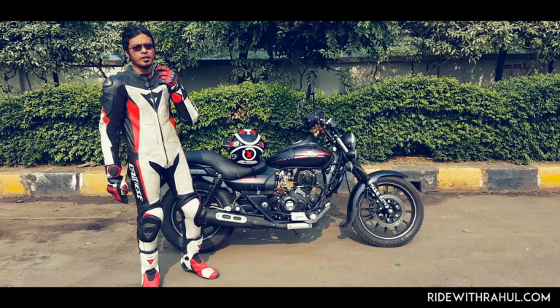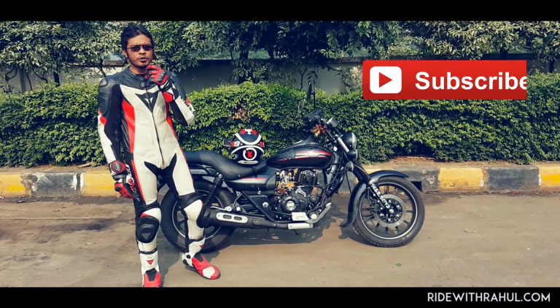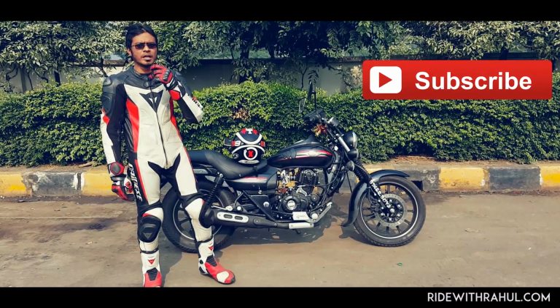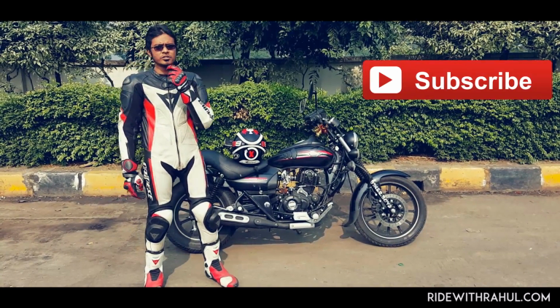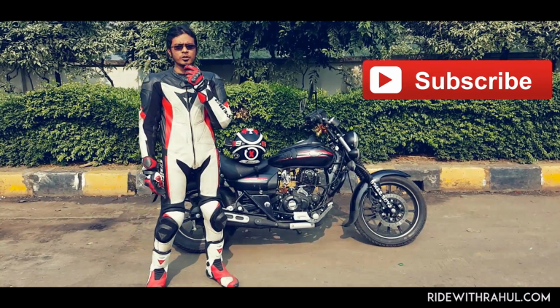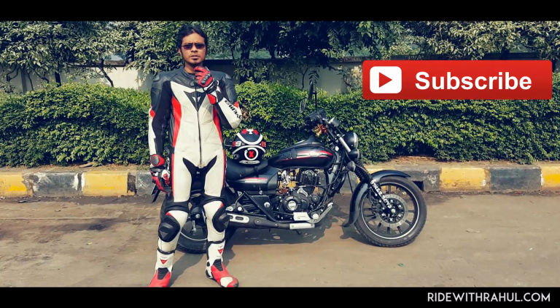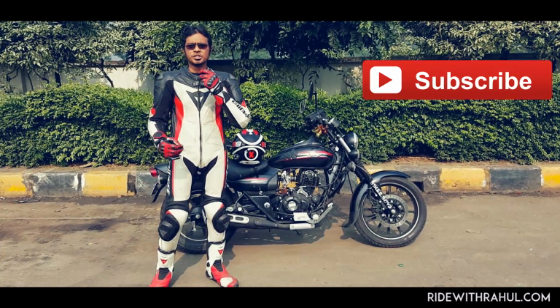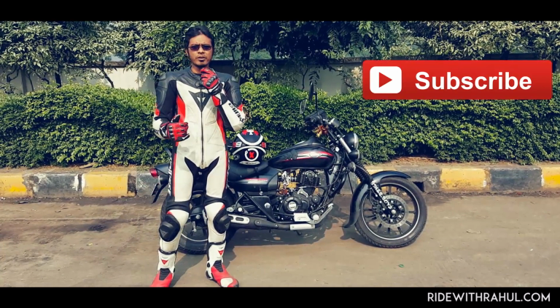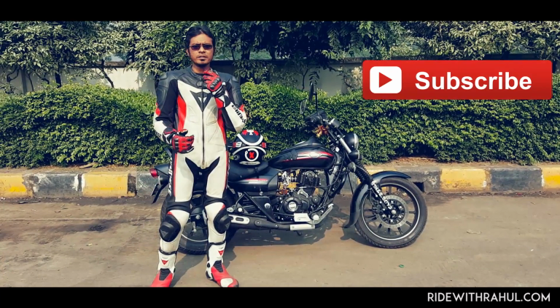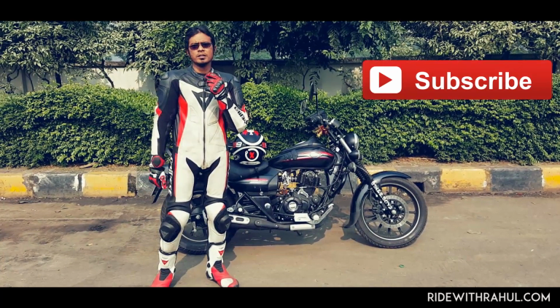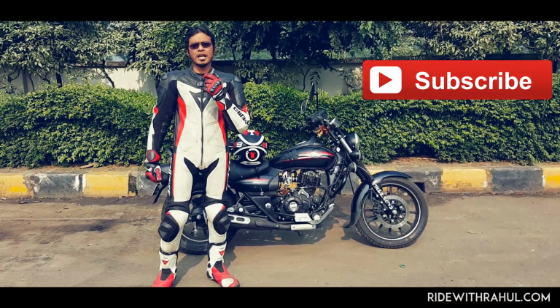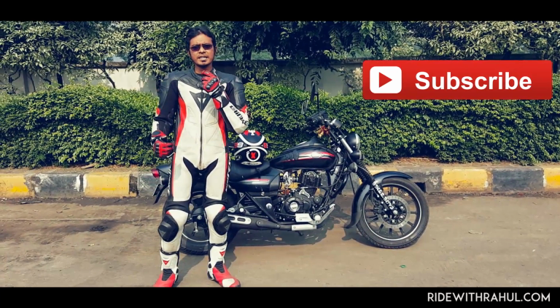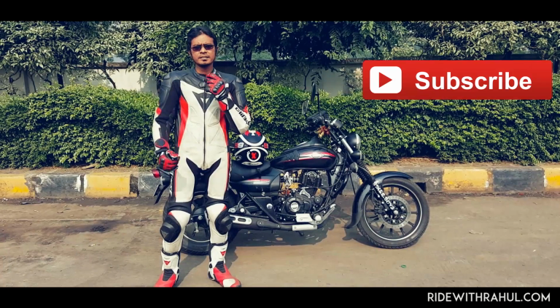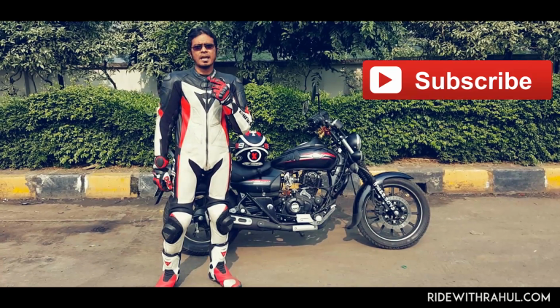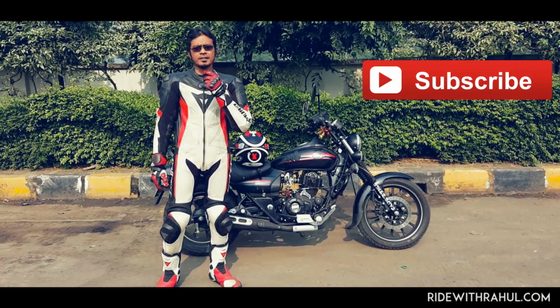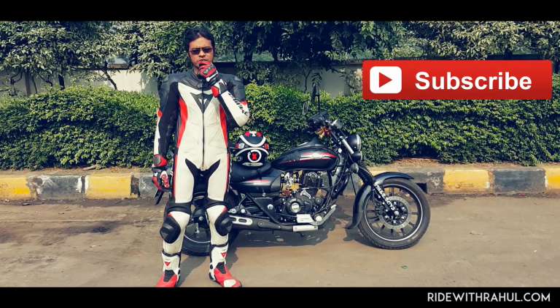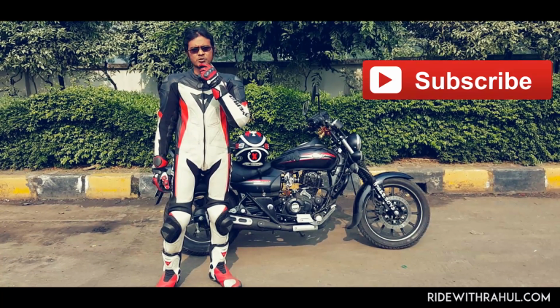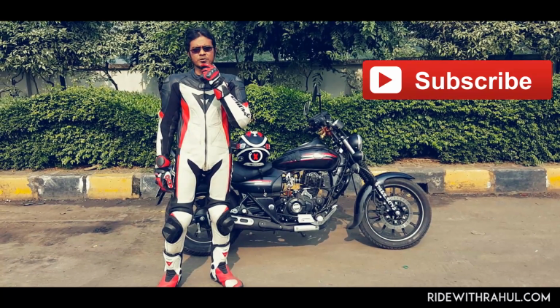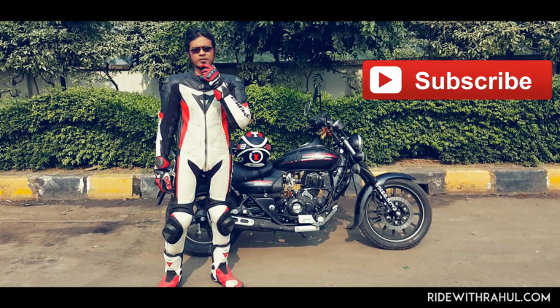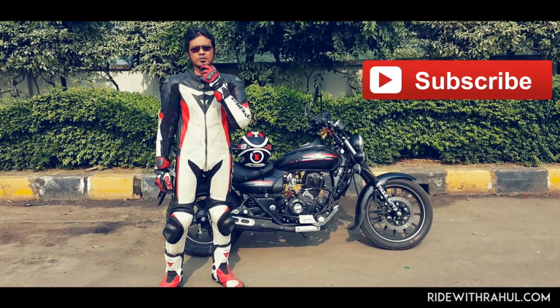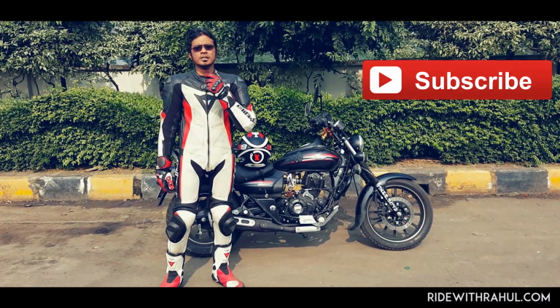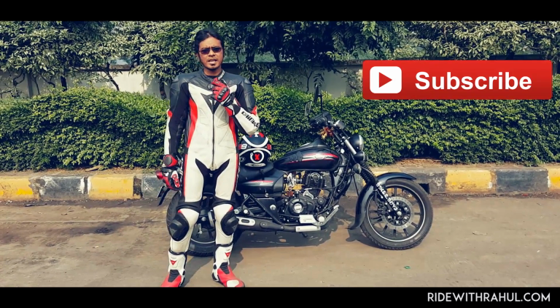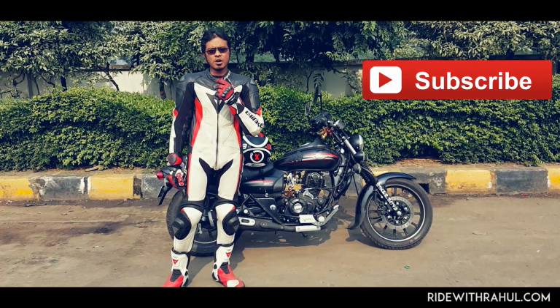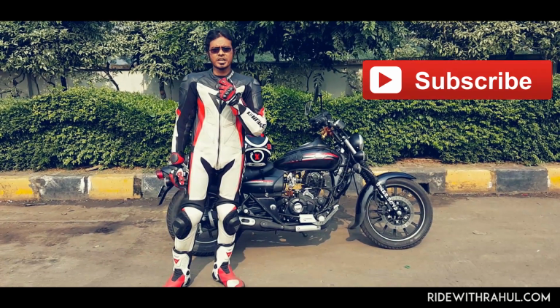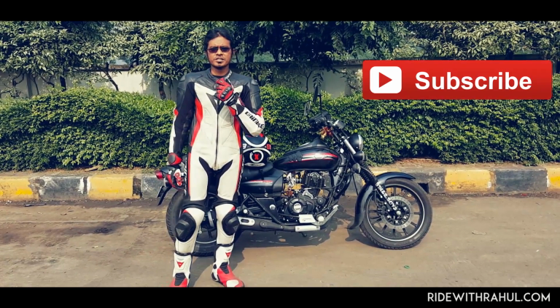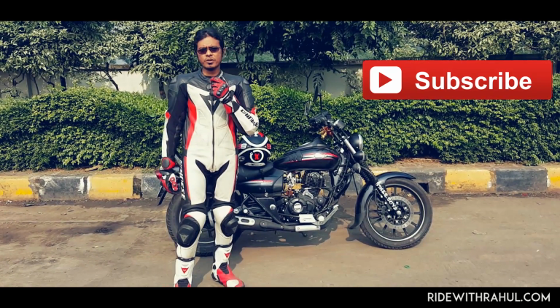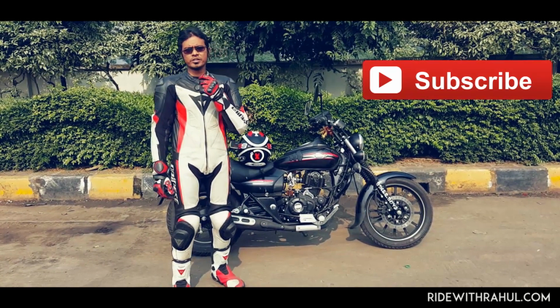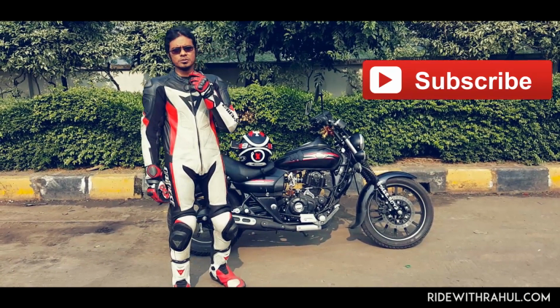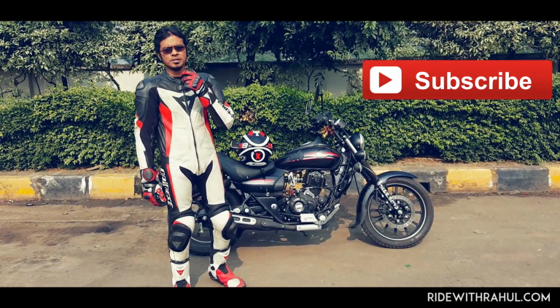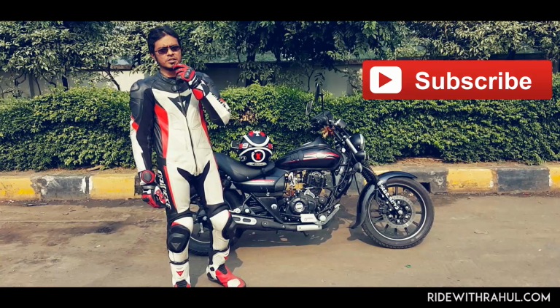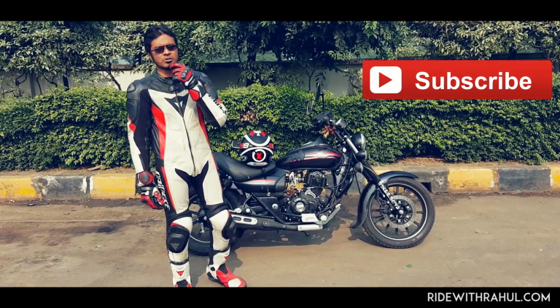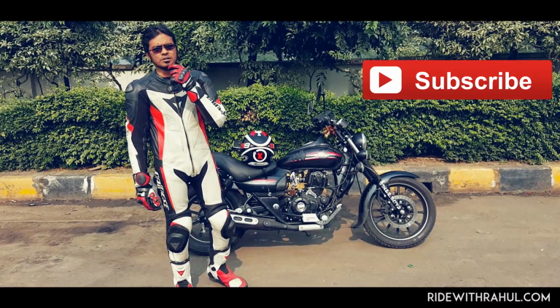If you like this review, share it, like it, and subscribe to Ride With Rahul. Thanks for watching and I will see you very very soon. This is Rahul — goodbye.